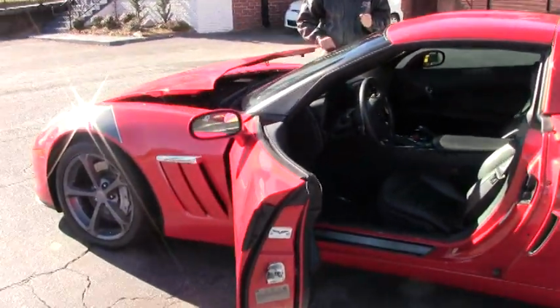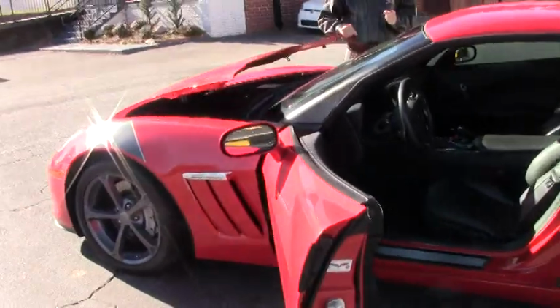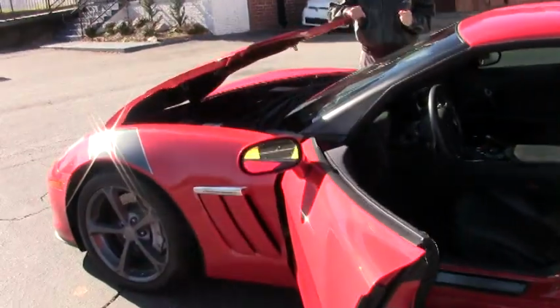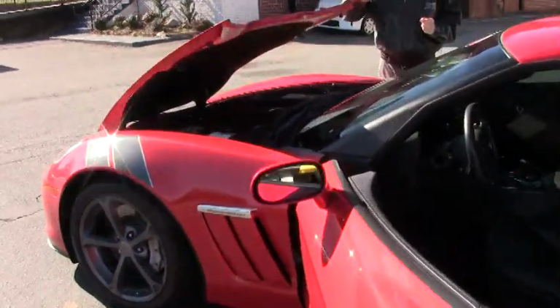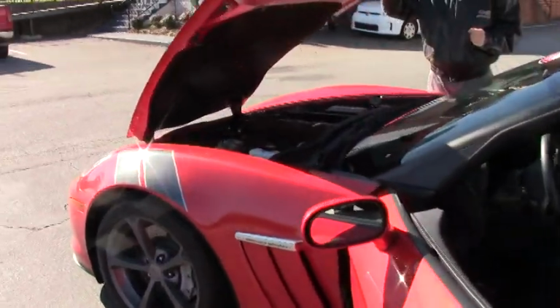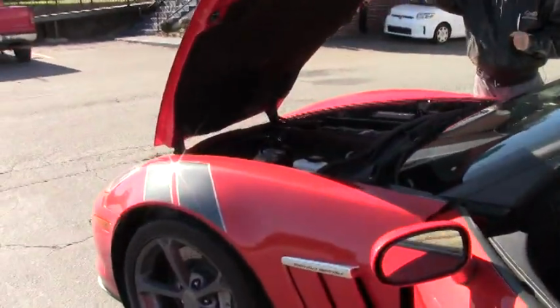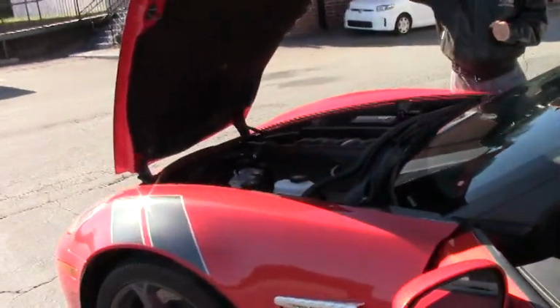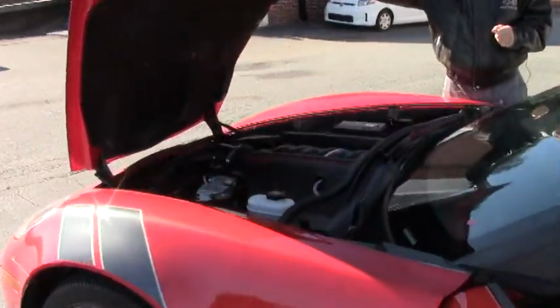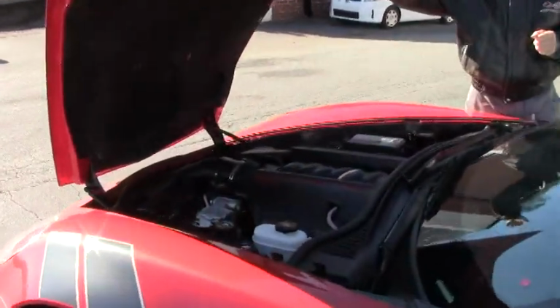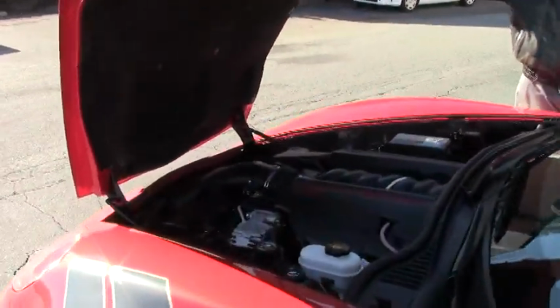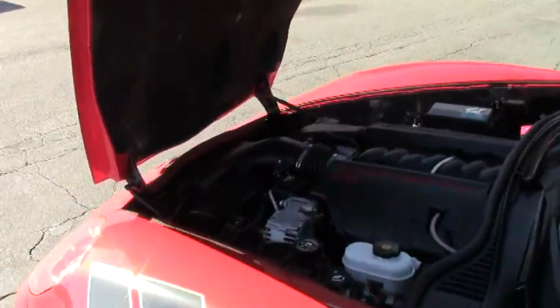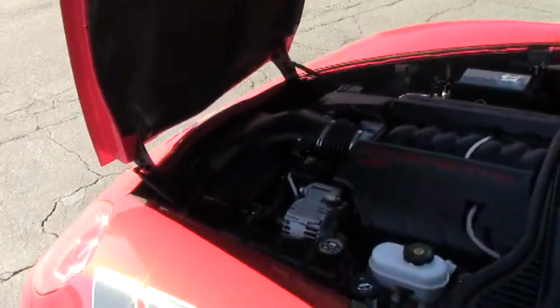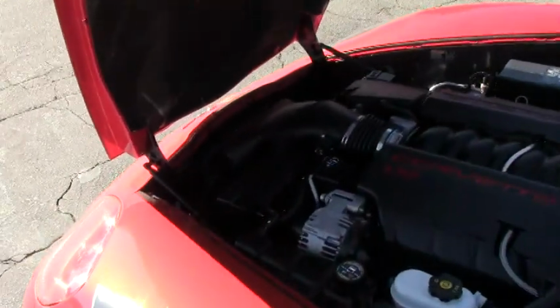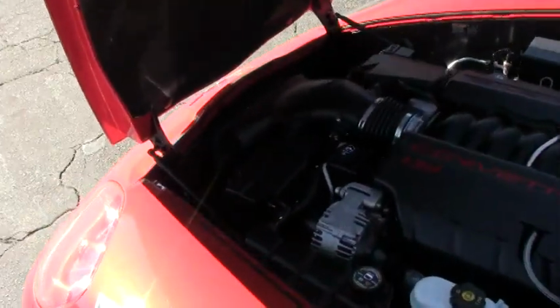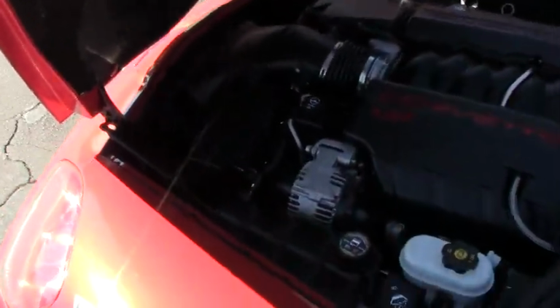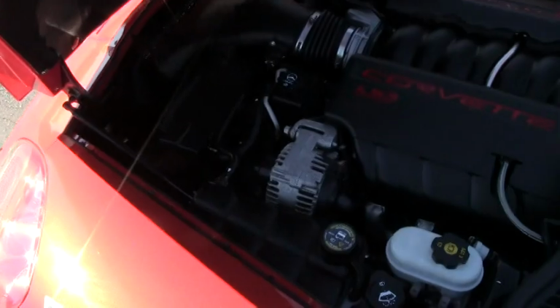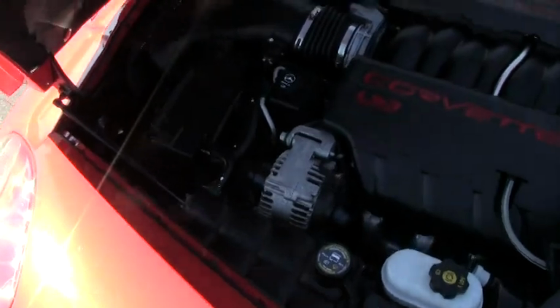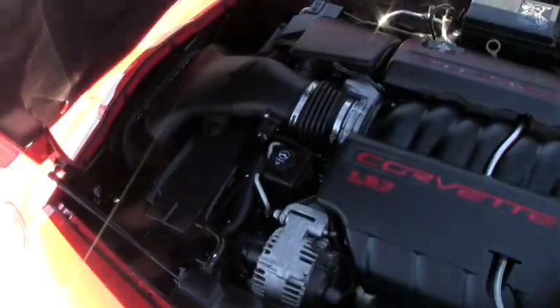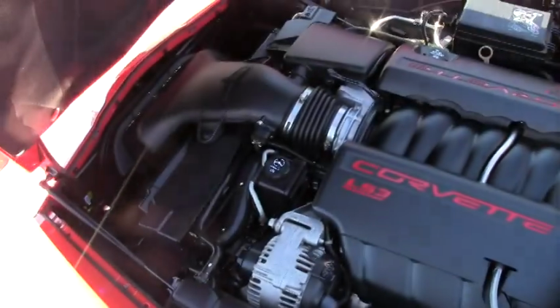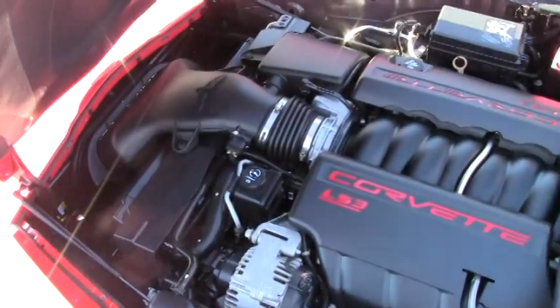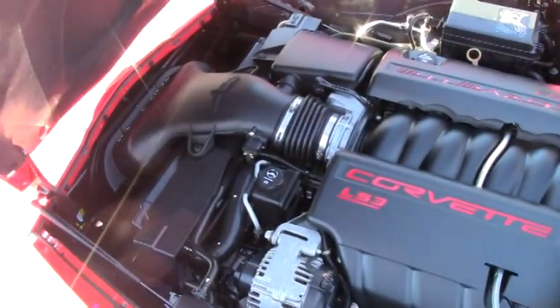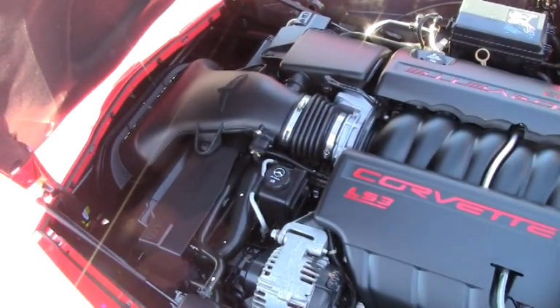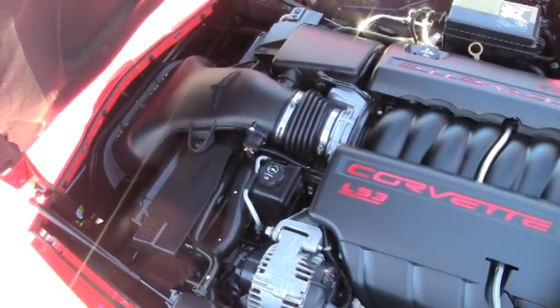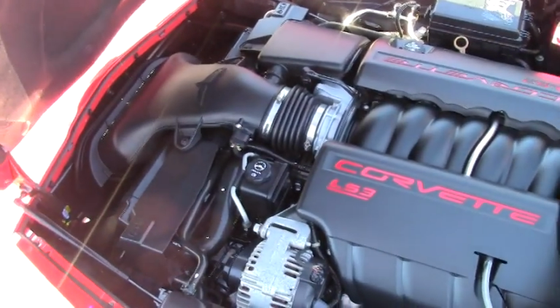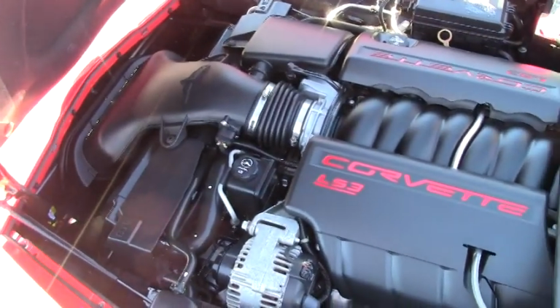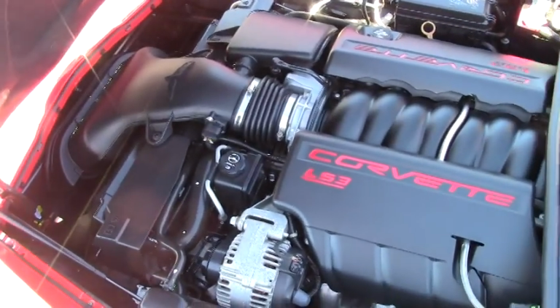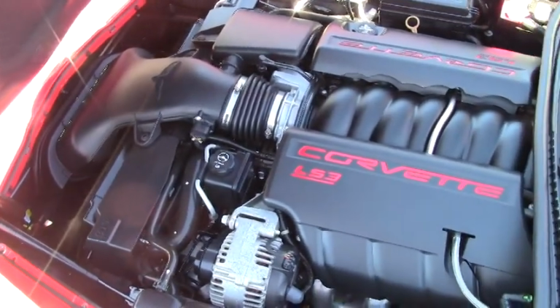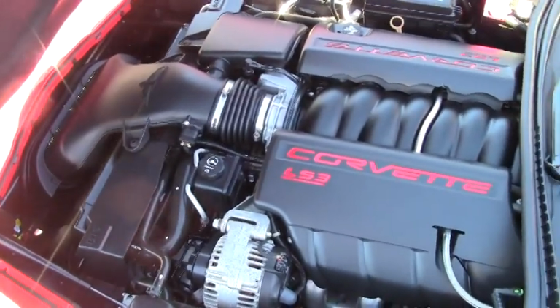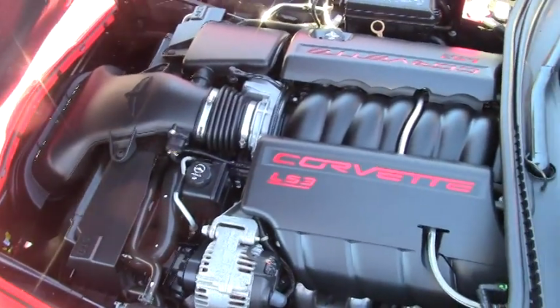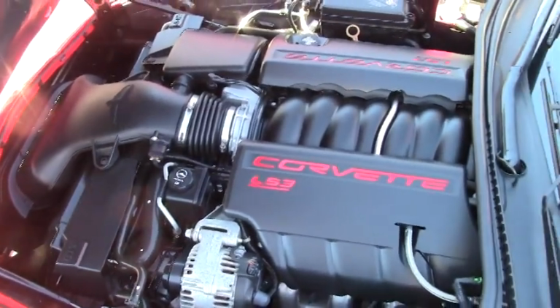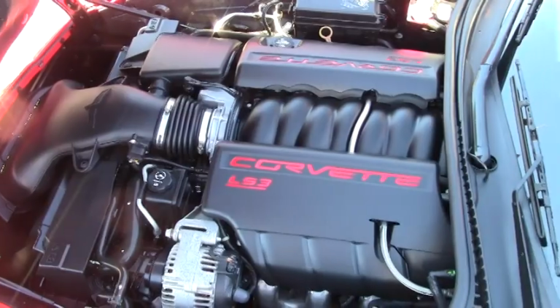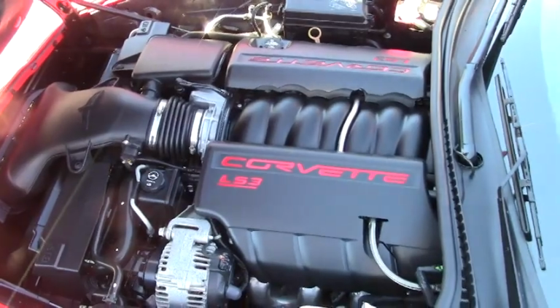We're also going to take a look up underneath the hood at our favorite Corvette LS3 engine — 436 horsepower, lots of power, and great gas mileage.